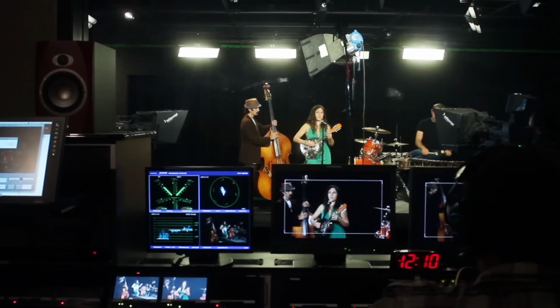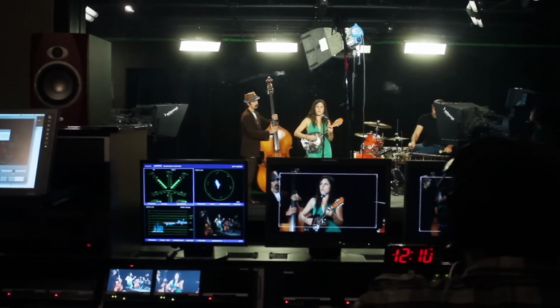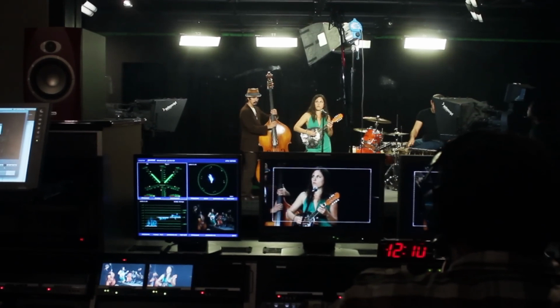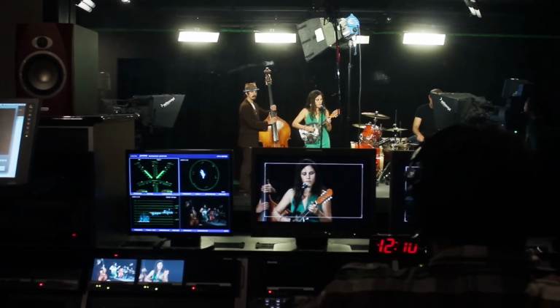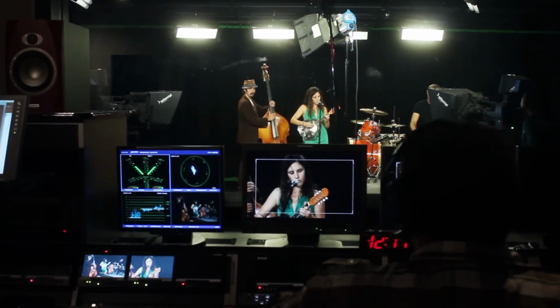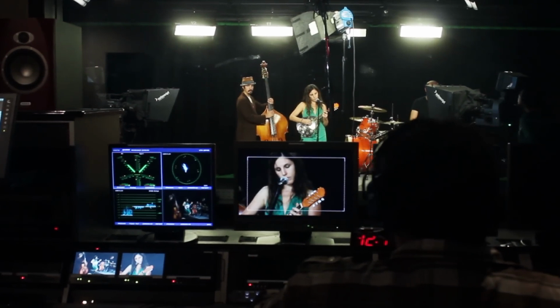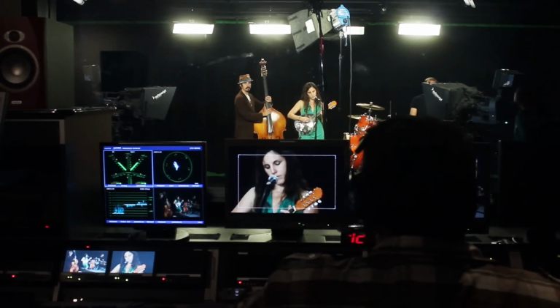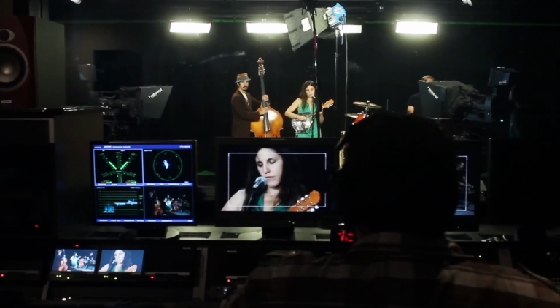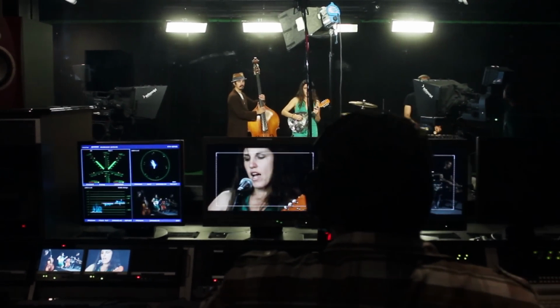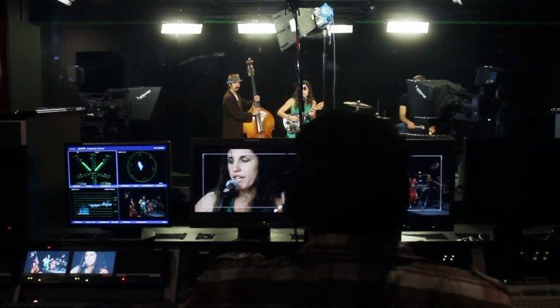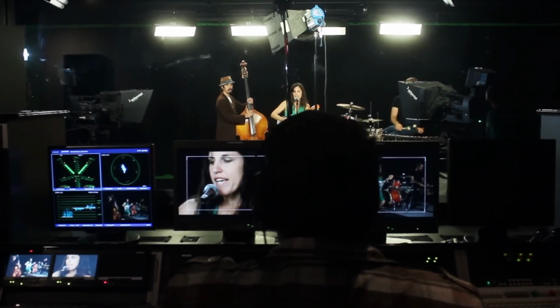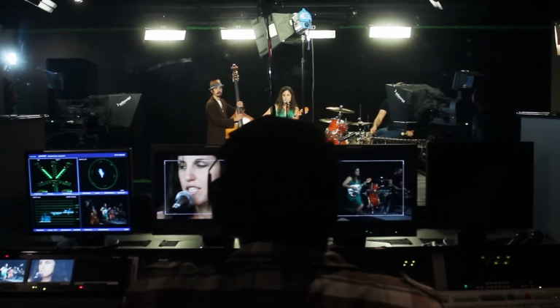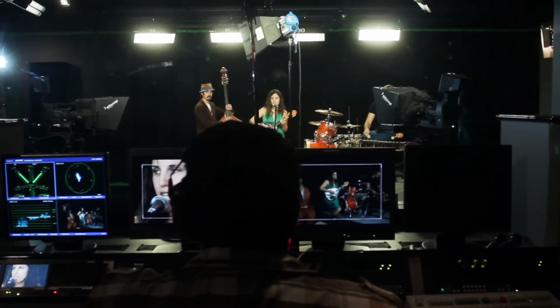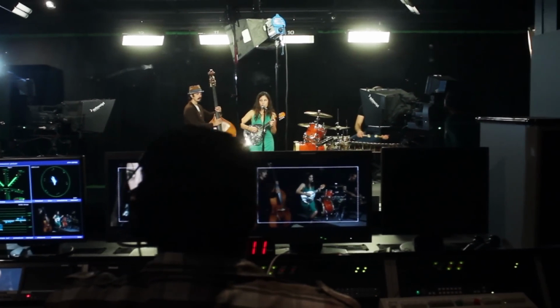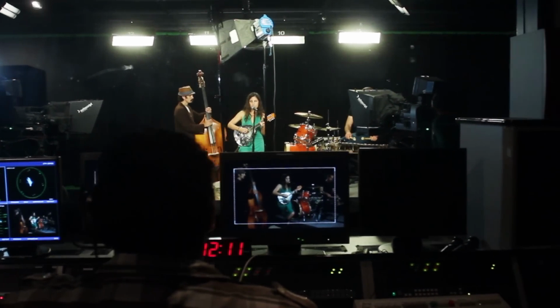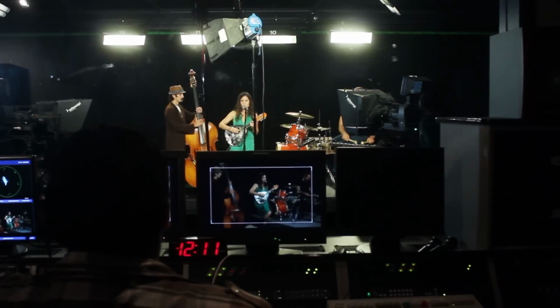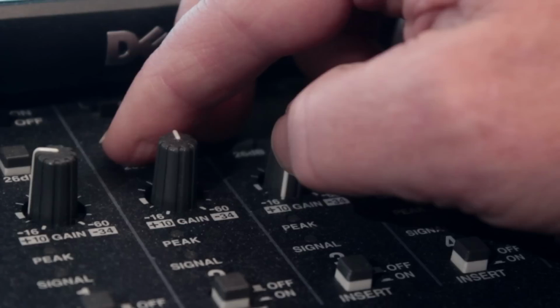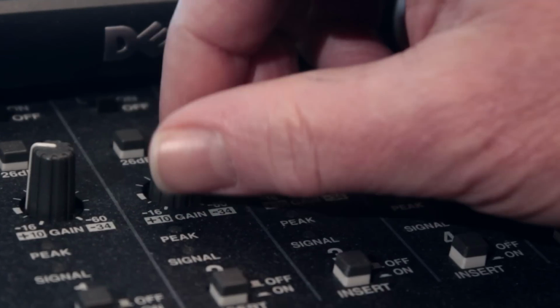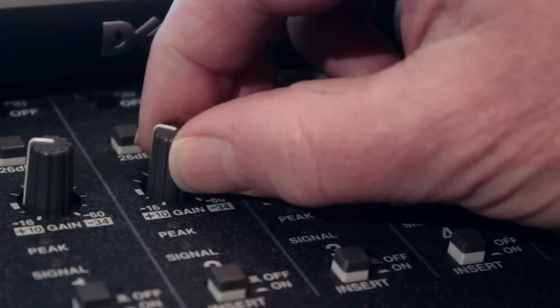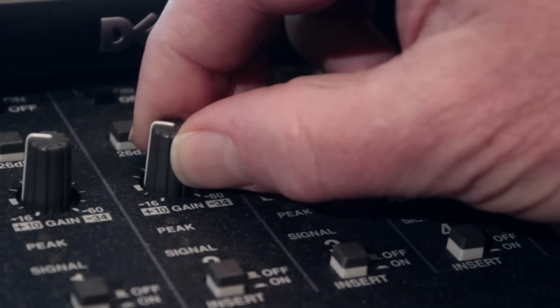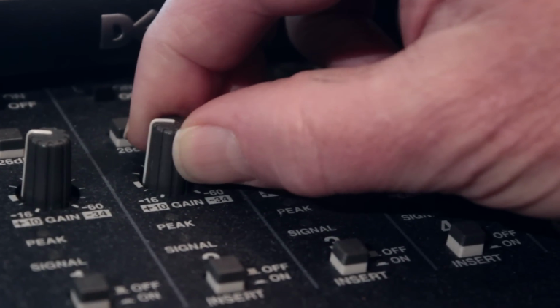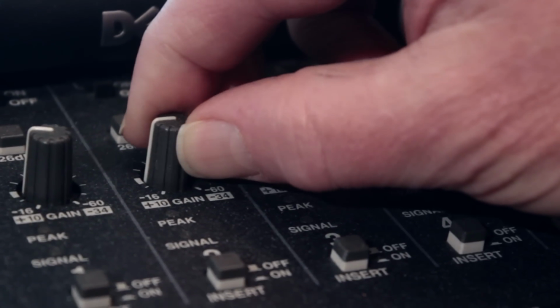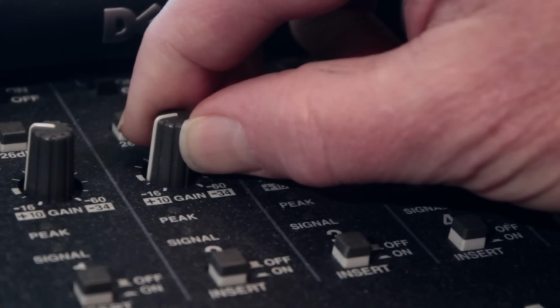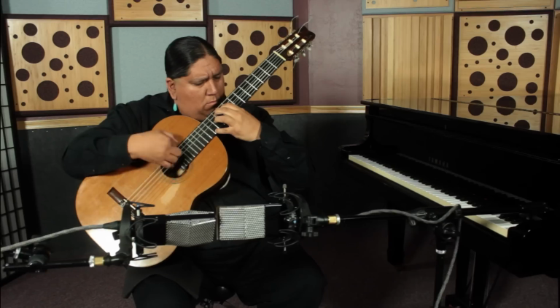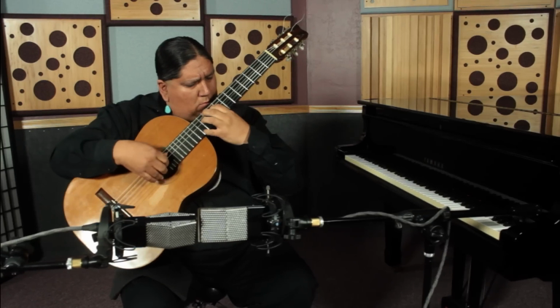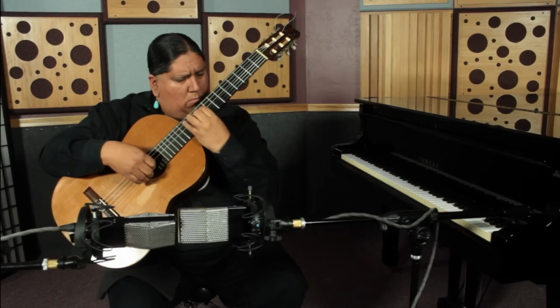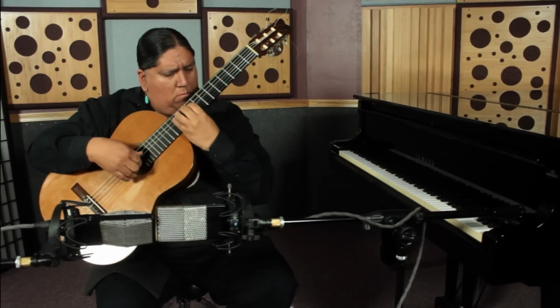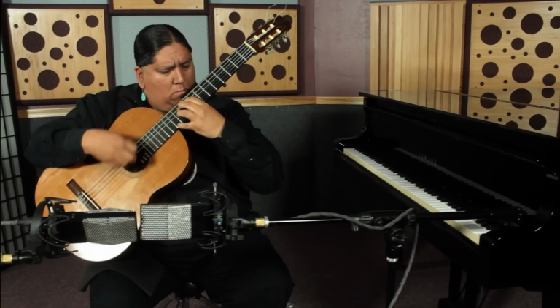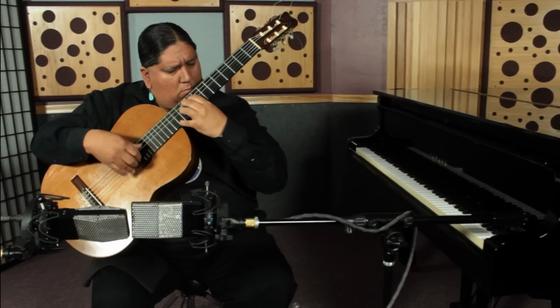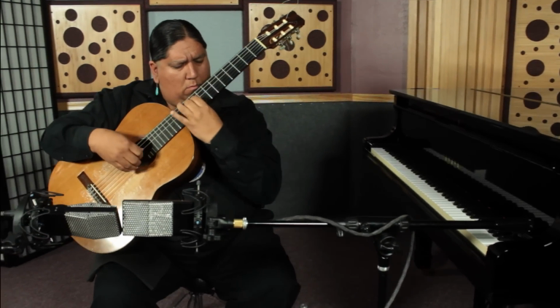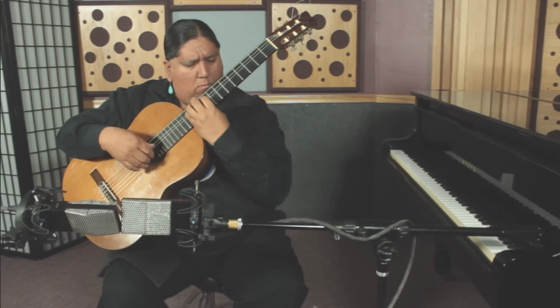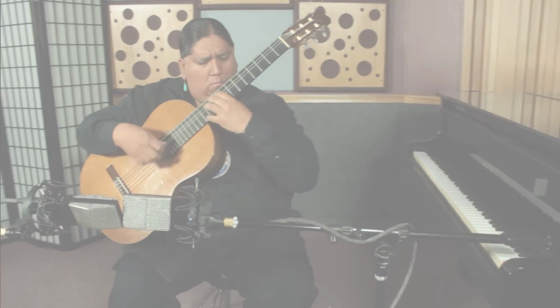Live sound engineers want Cloudlifters to reduce line noise on long cable runs, improve the gain before feedback ratio for public speakers or singers, and to boost the signal of quiet instrument sources such as percussion or acoustic instruments.